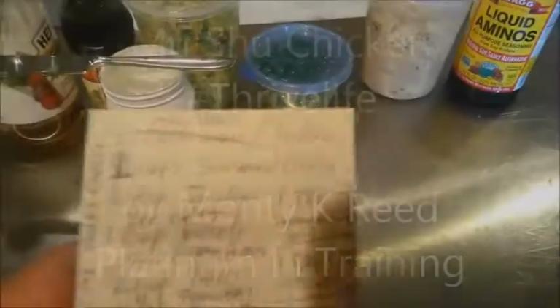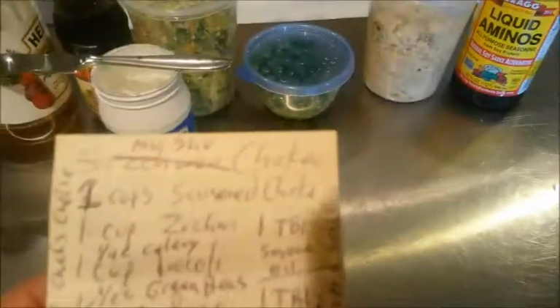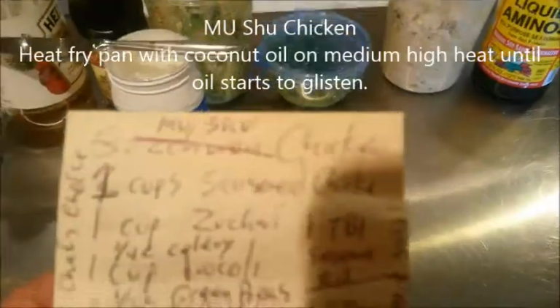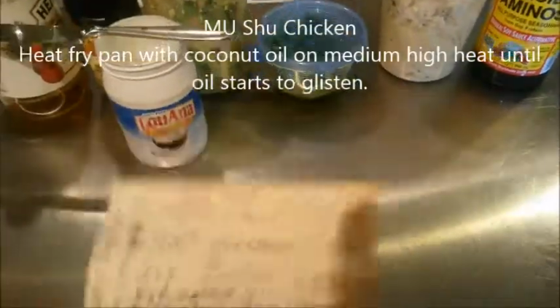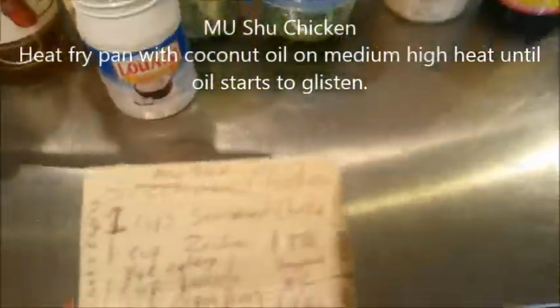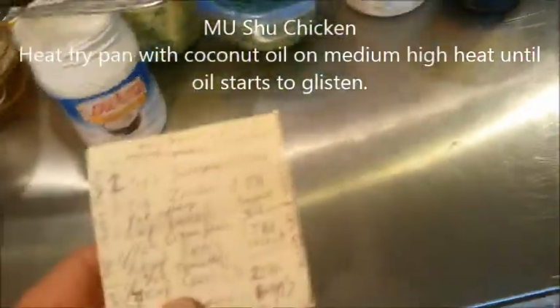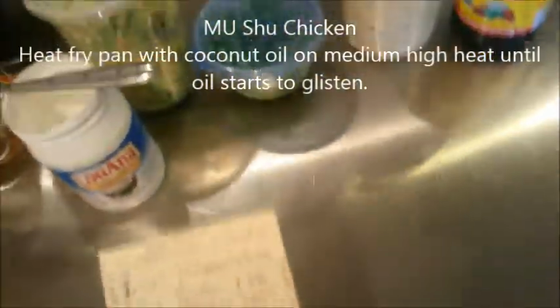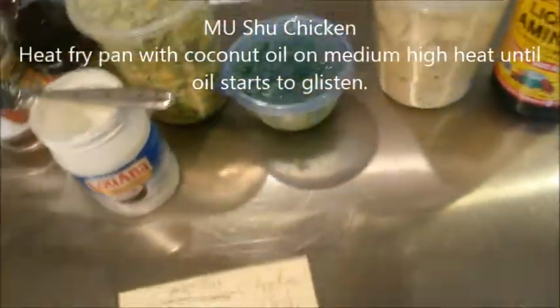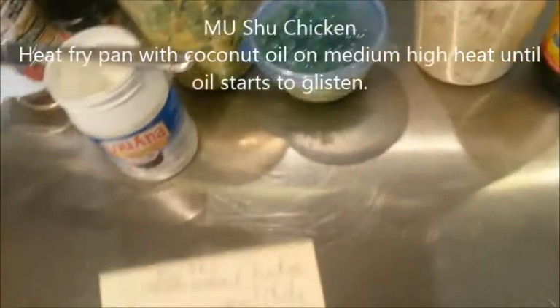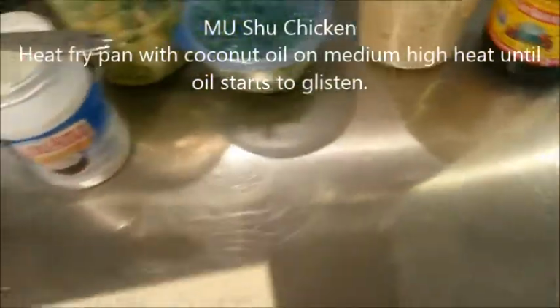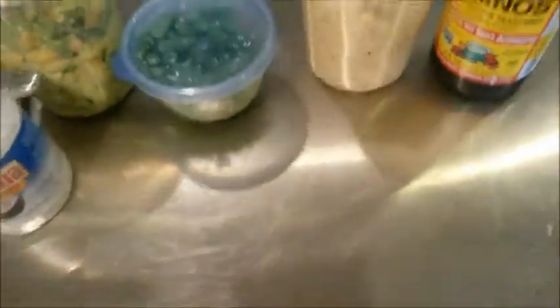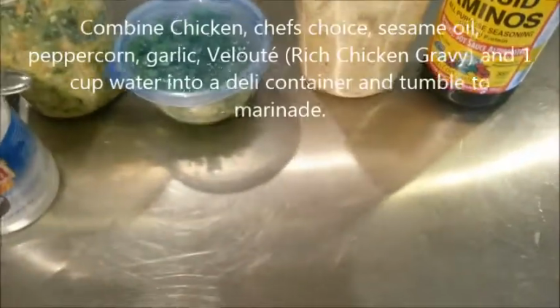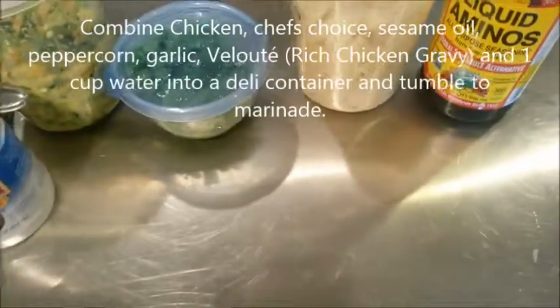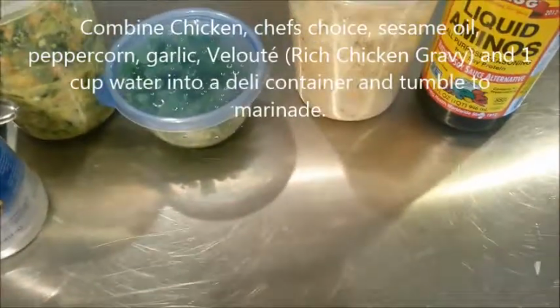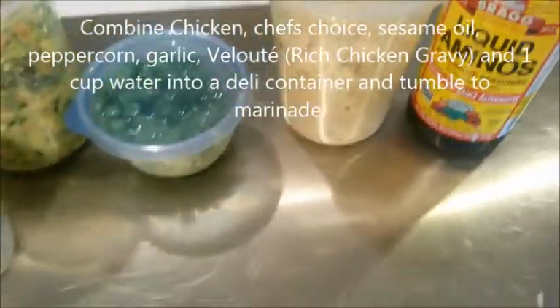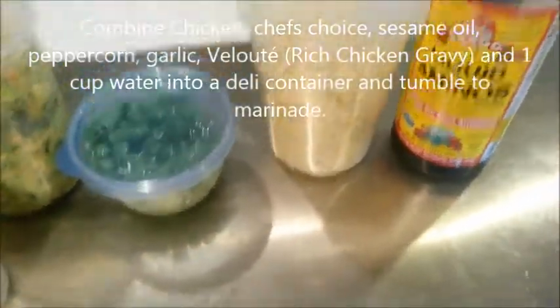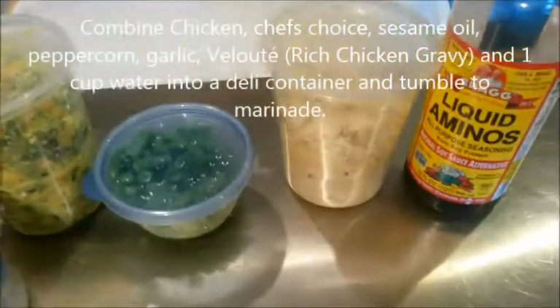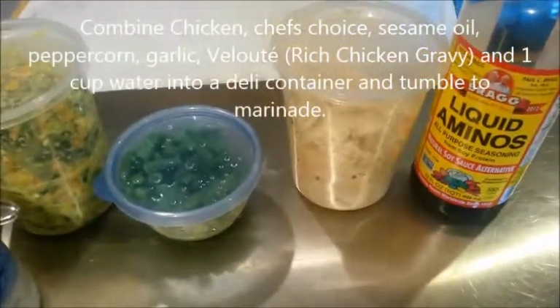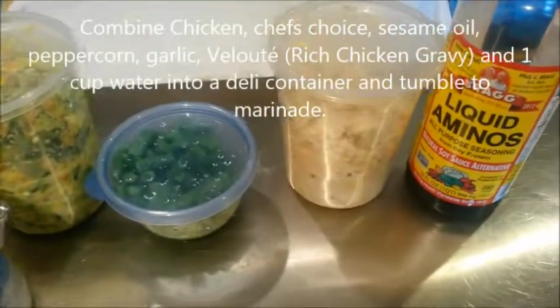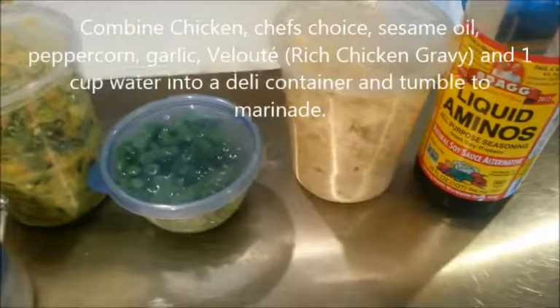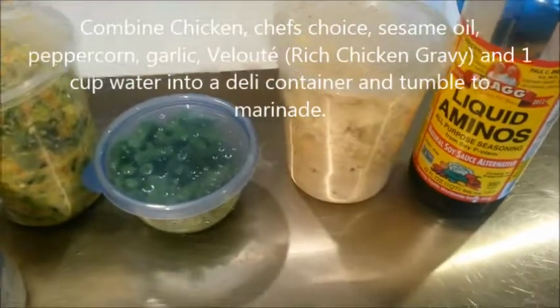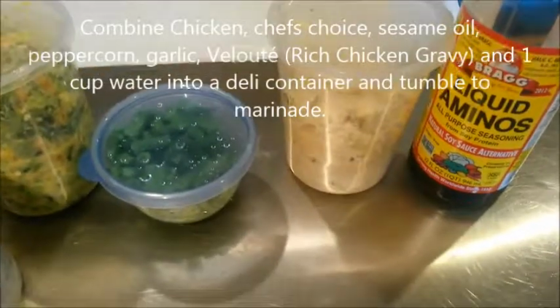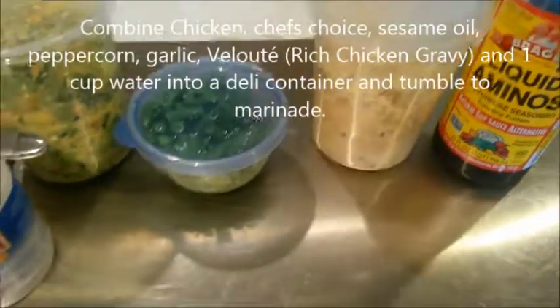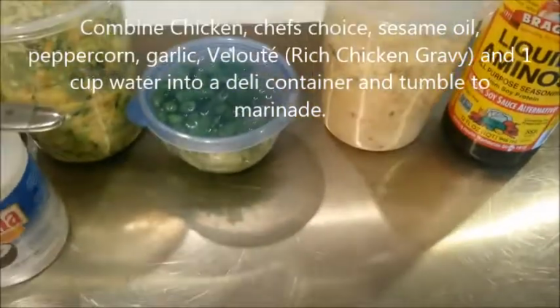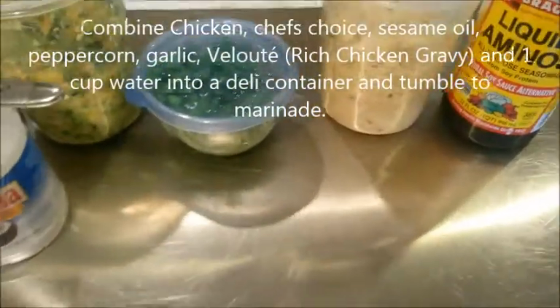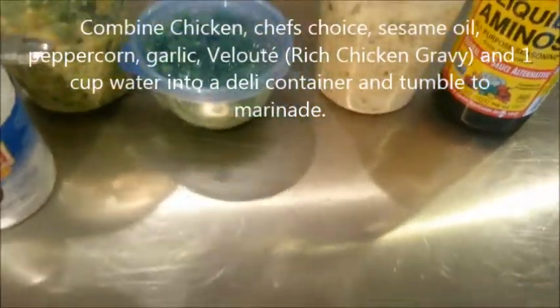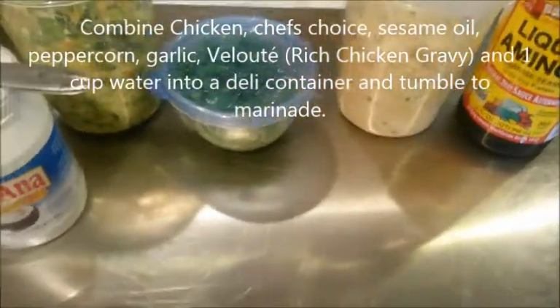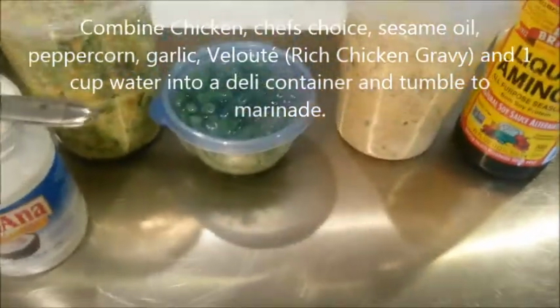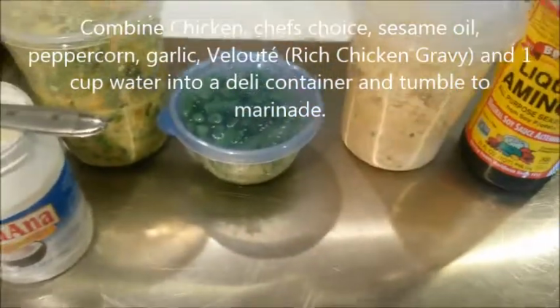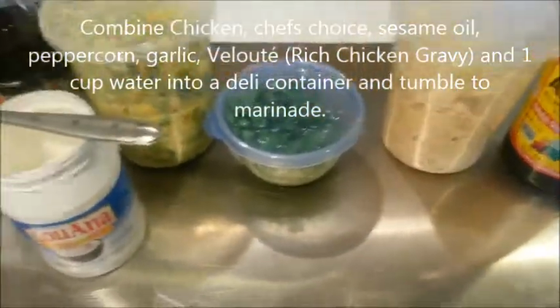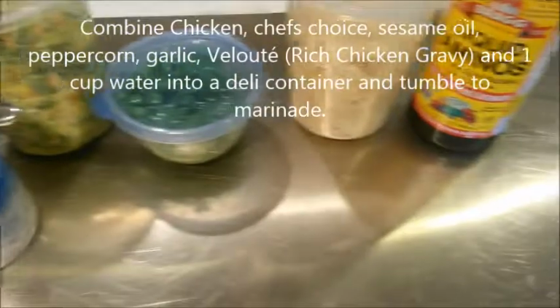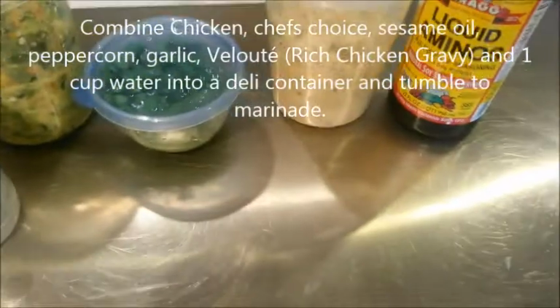It's Monty Reed and we're doing Mooshu chicken. We've already combined the chicken and some of the seasonings, and we've got the marinating over here with a little bit of sesame seed oil, some liquid aminos, and some velouté sauce.